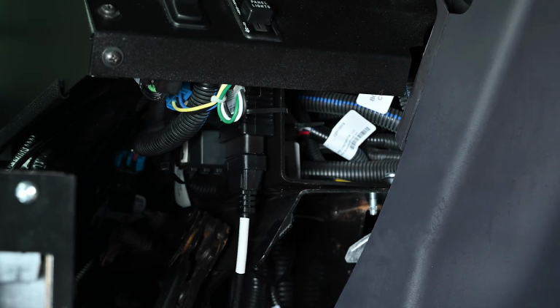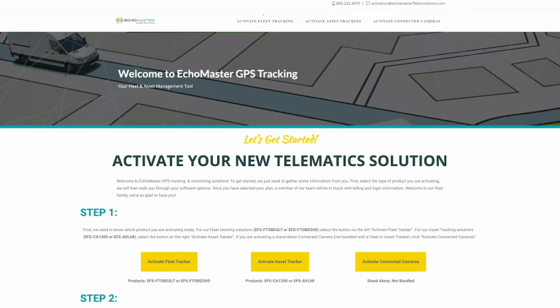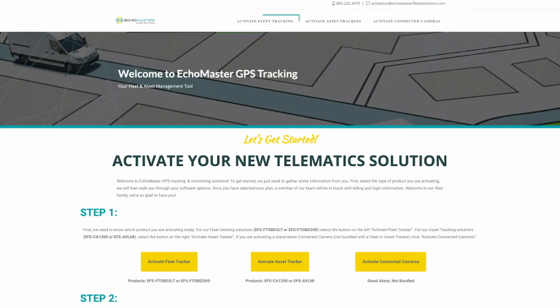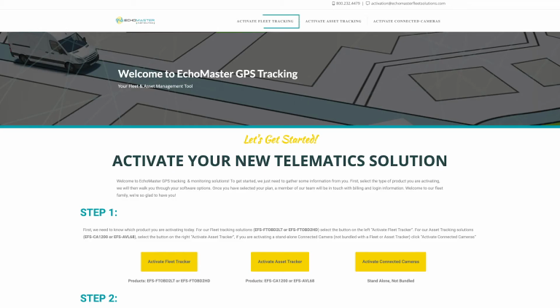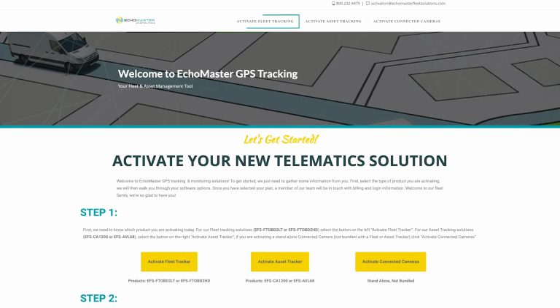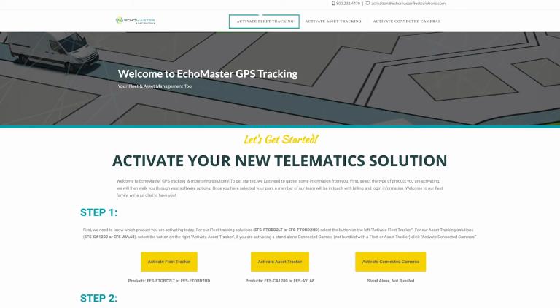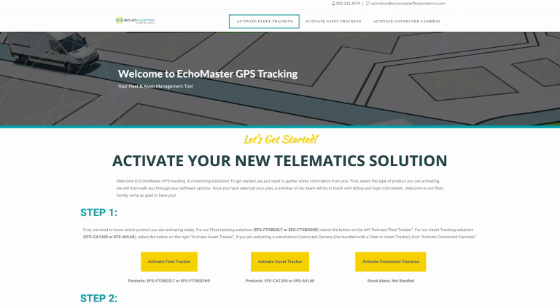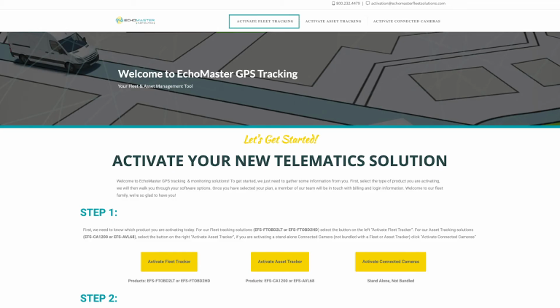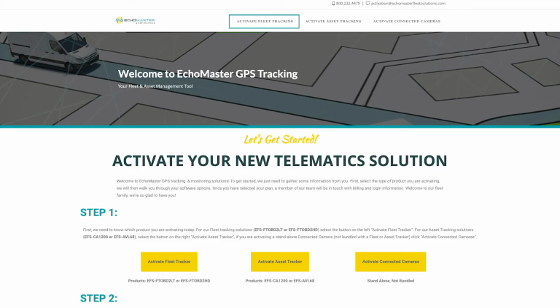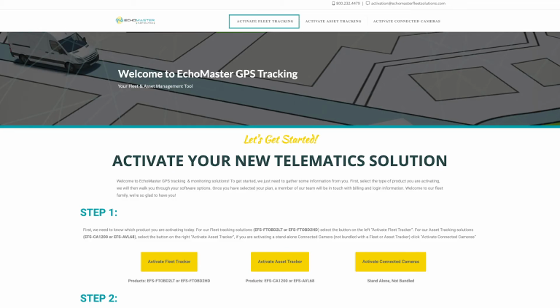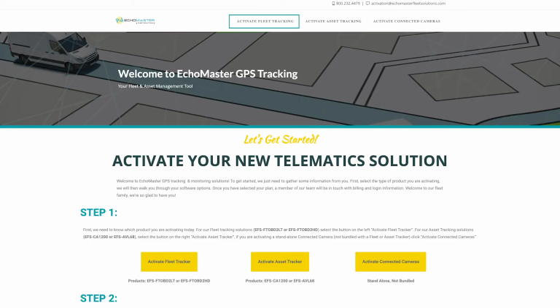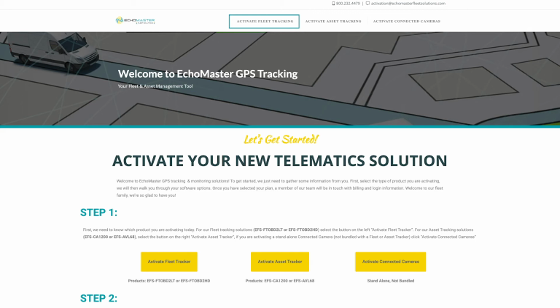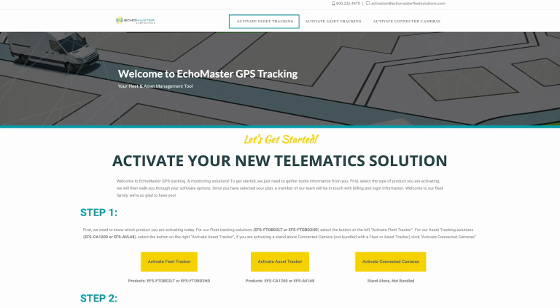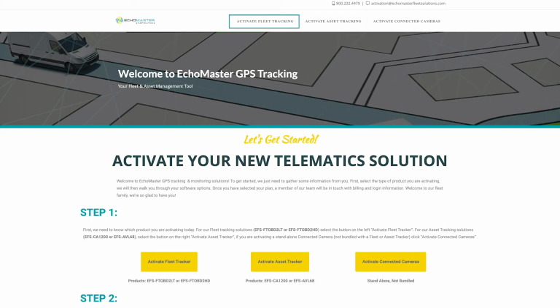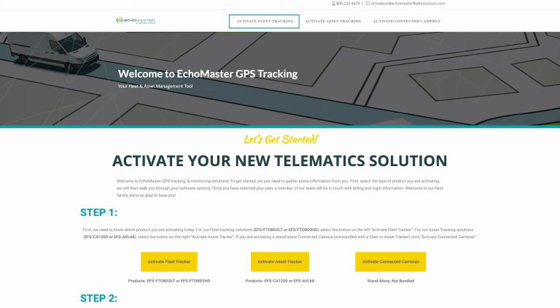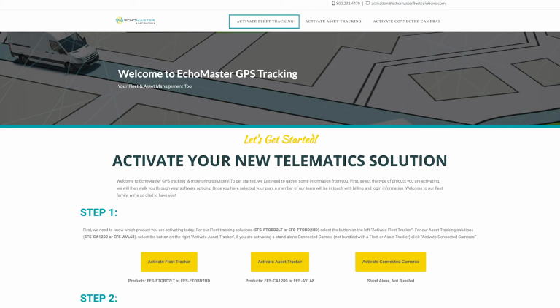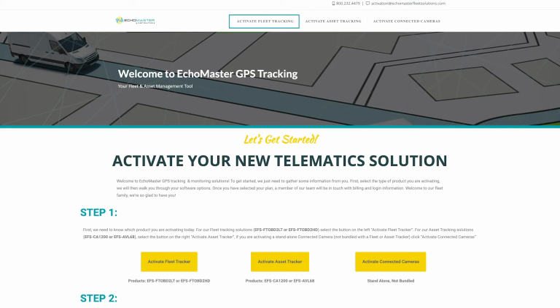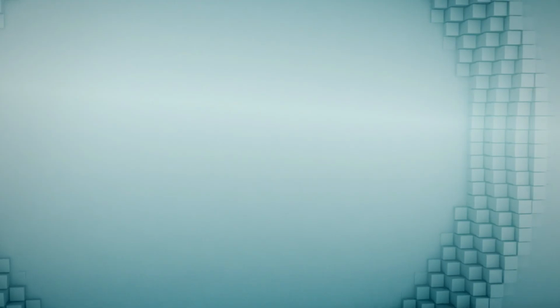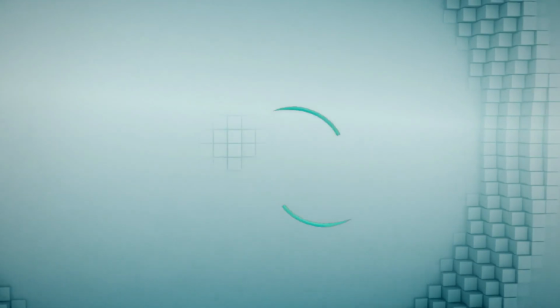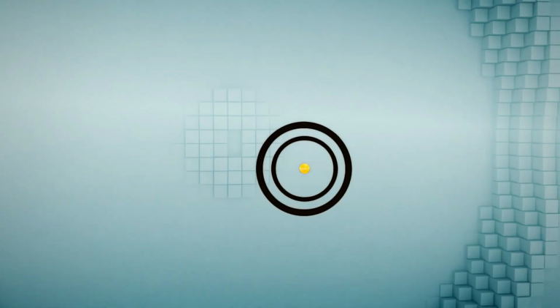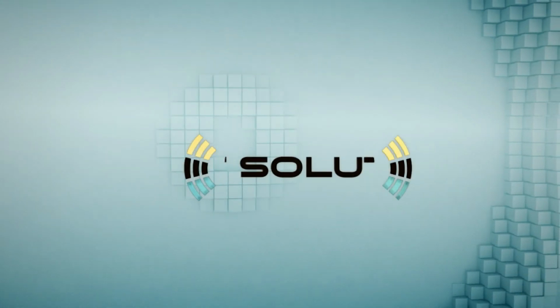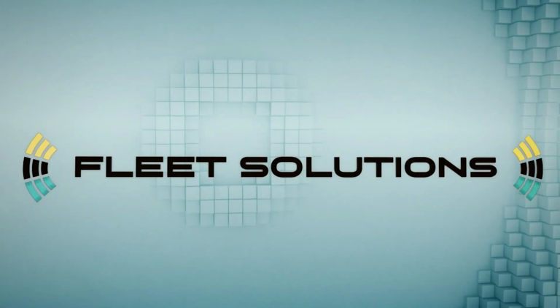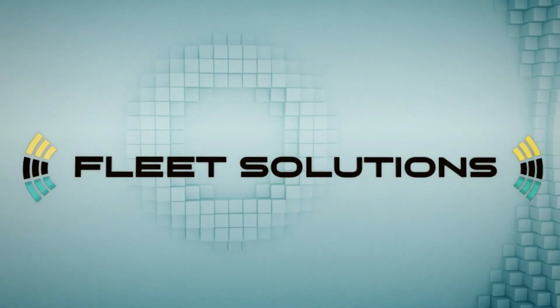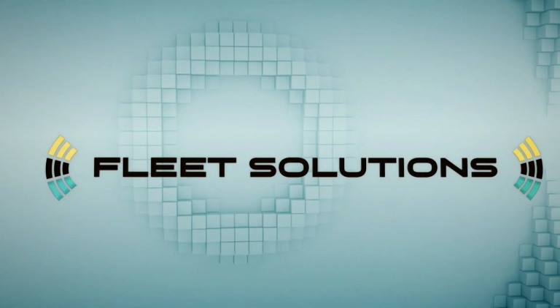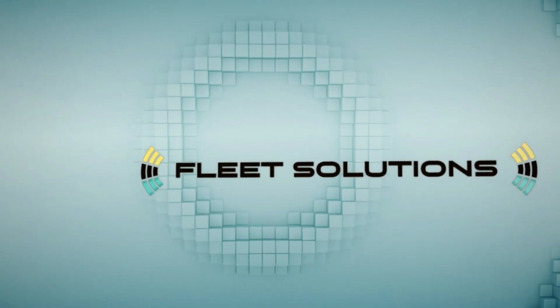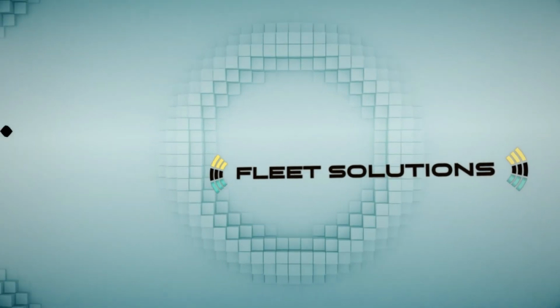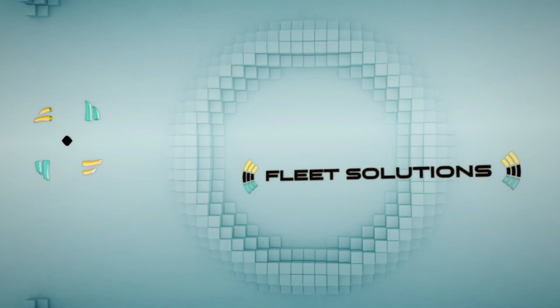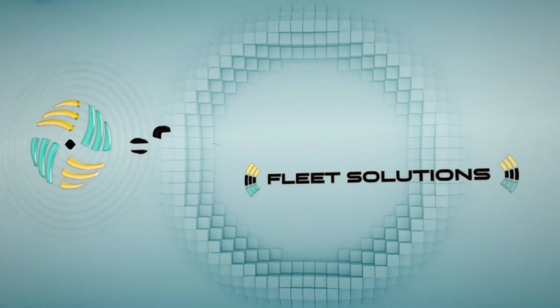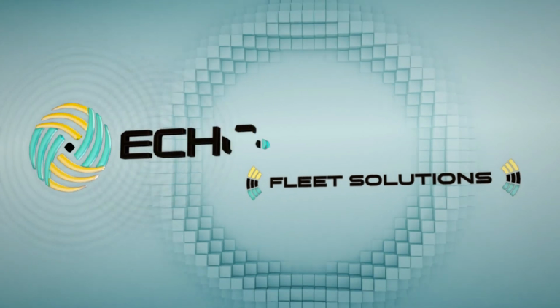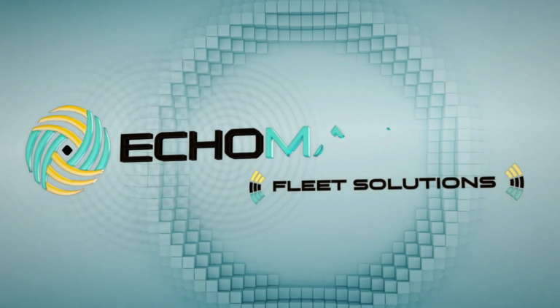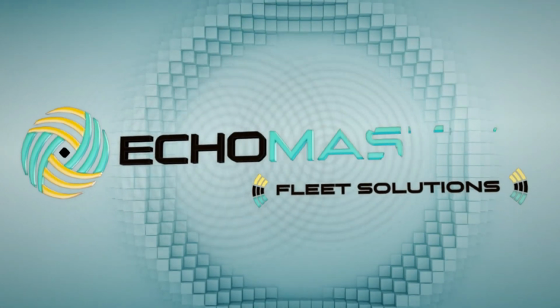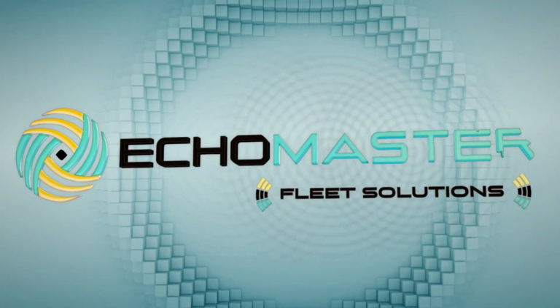Once you install the device, you can activate your product at ActivateMyEchoMaster.com. For any additional questions, please visit EchoMasterFleetSolutions.com.